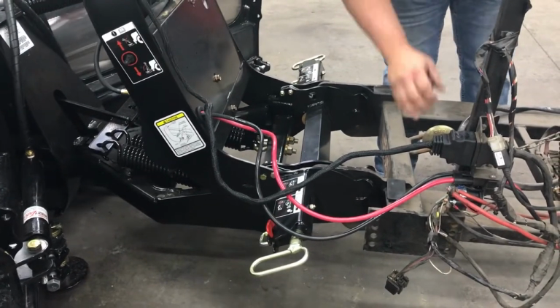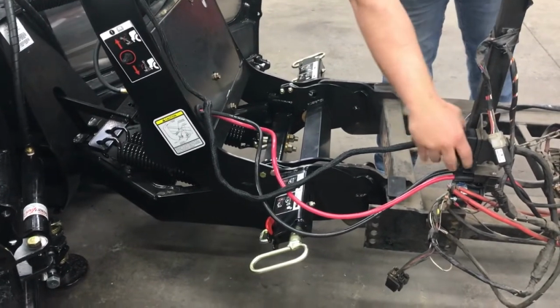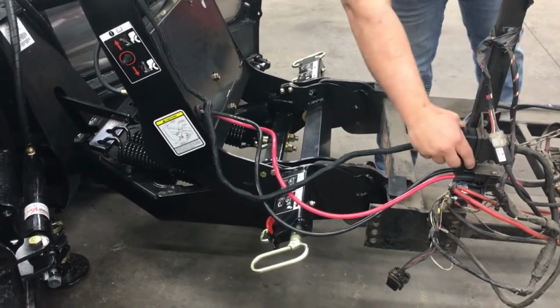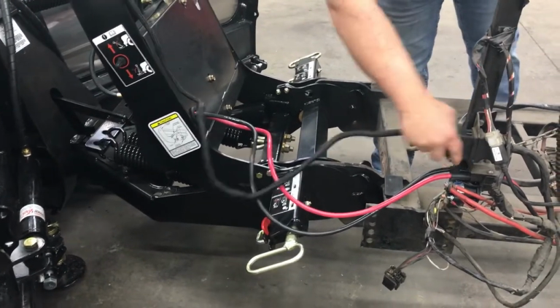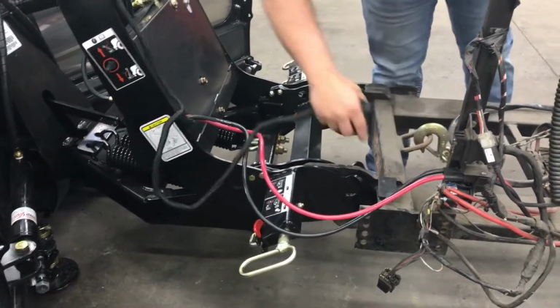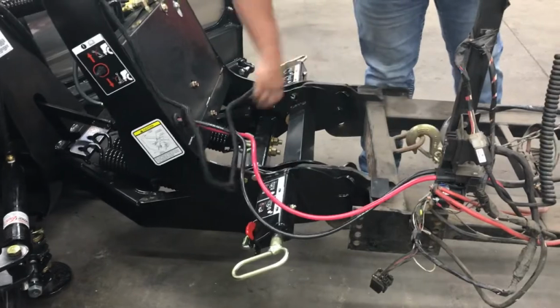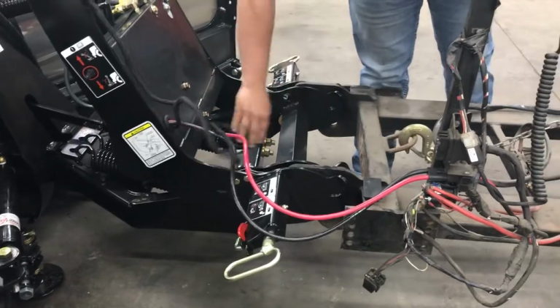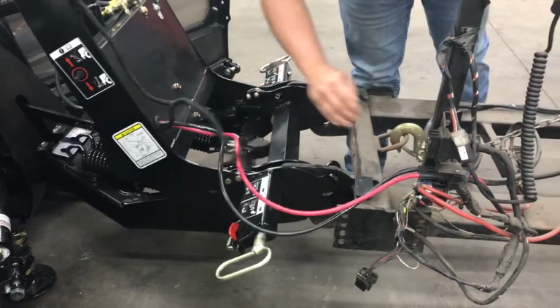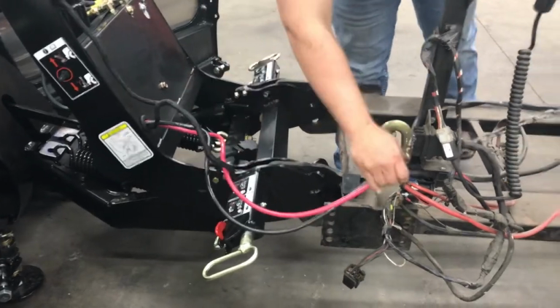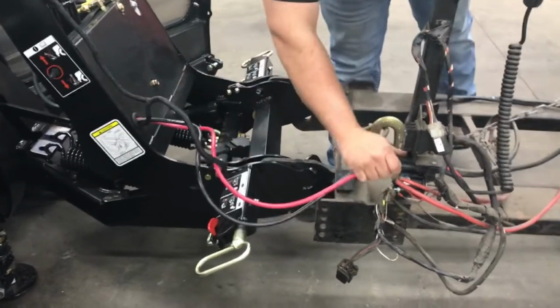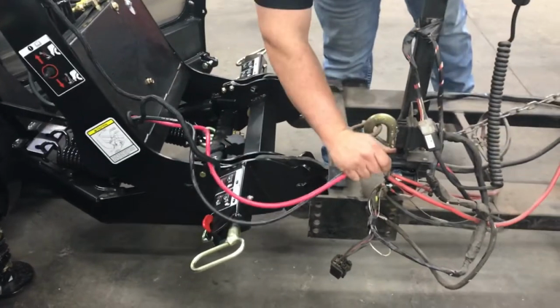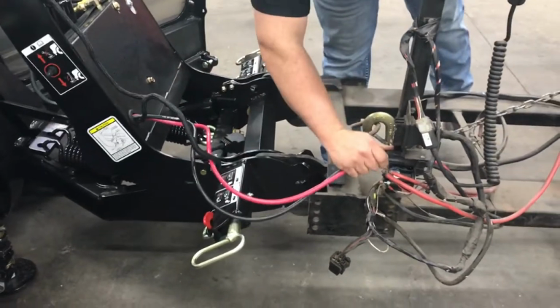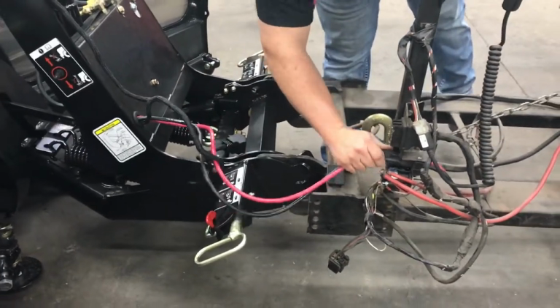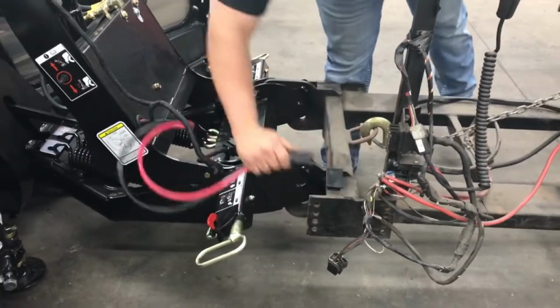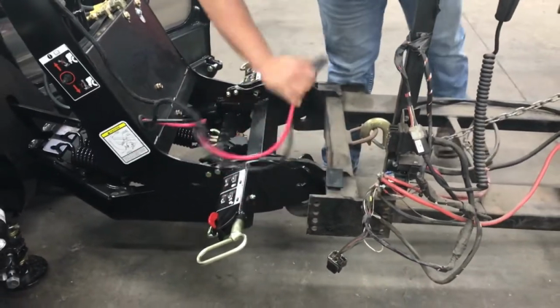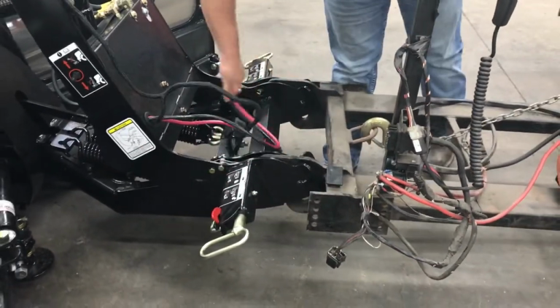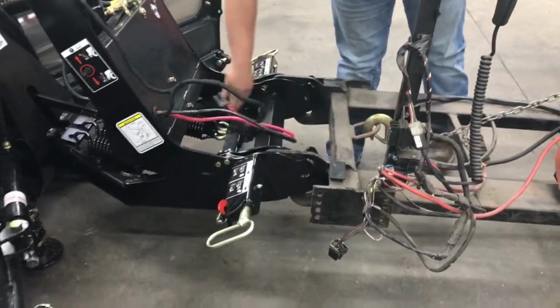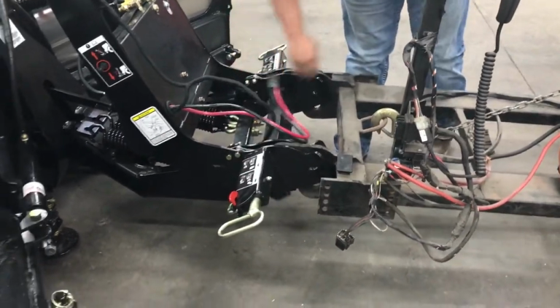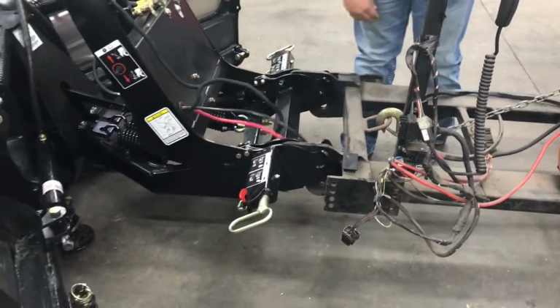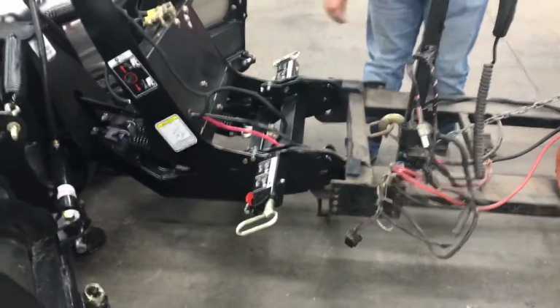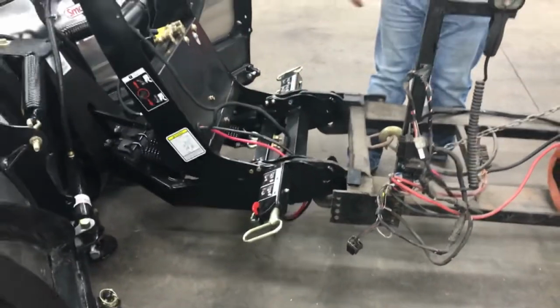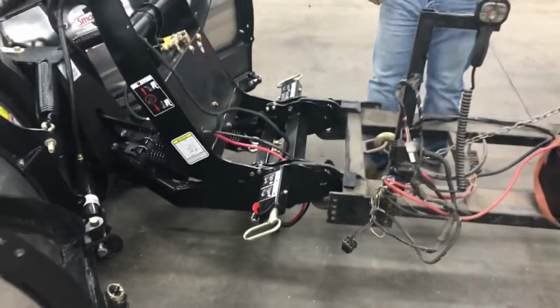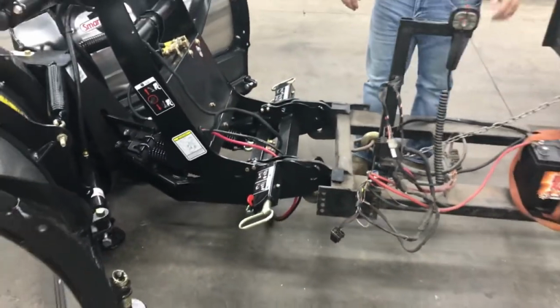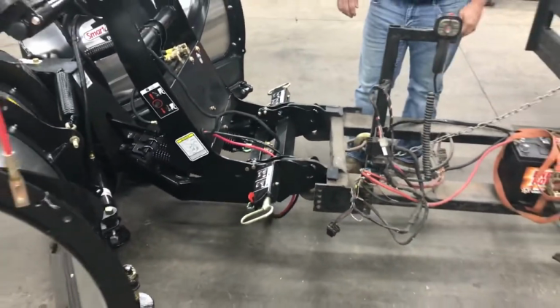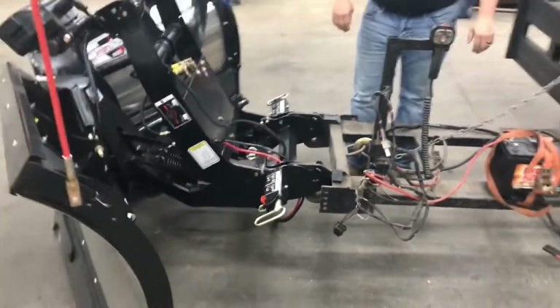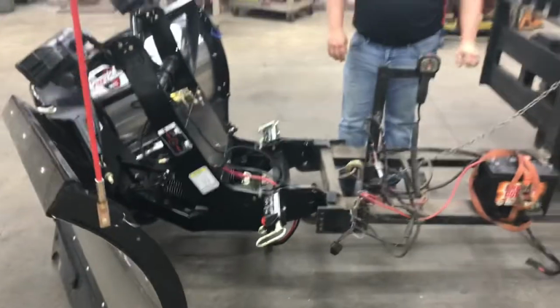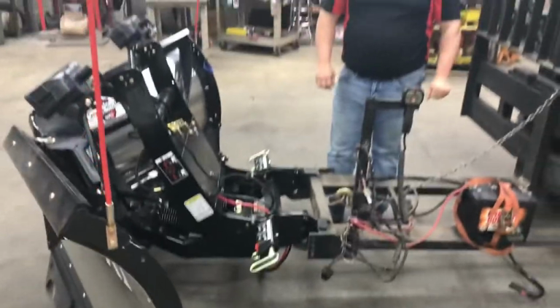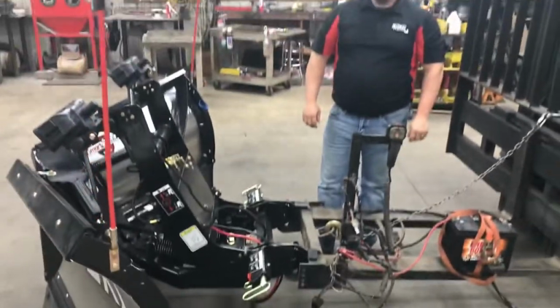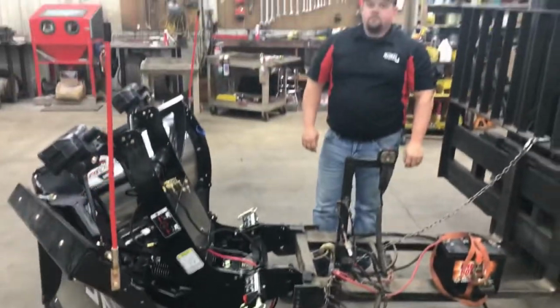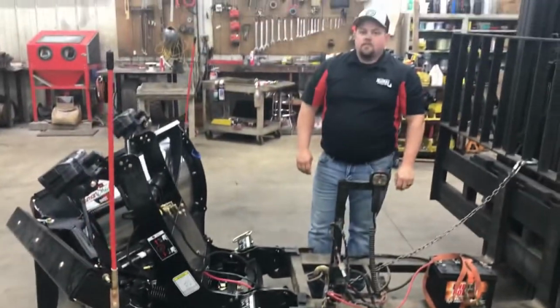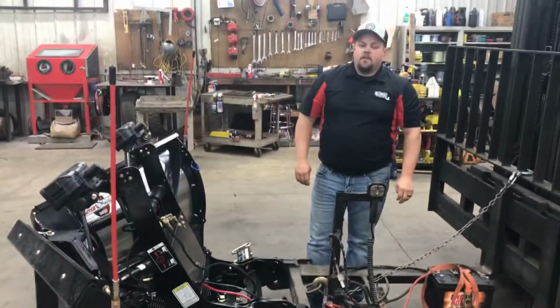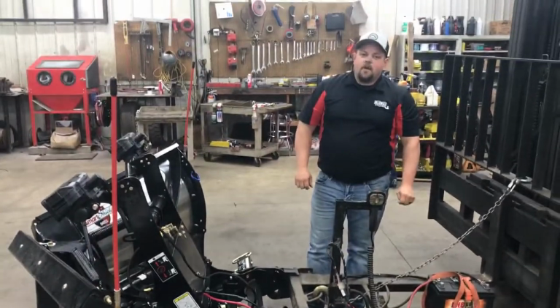Then you're just going to unplug it. Now you can back your vehicle away and you're ready to go drive around town. Thanks for watching.